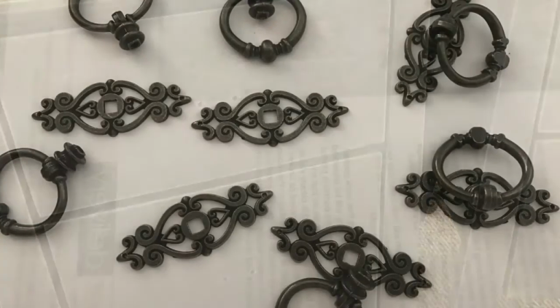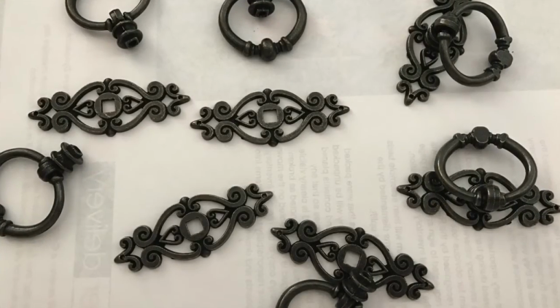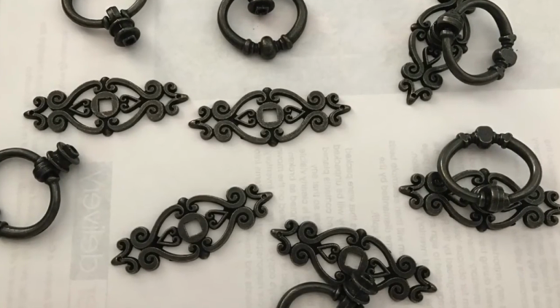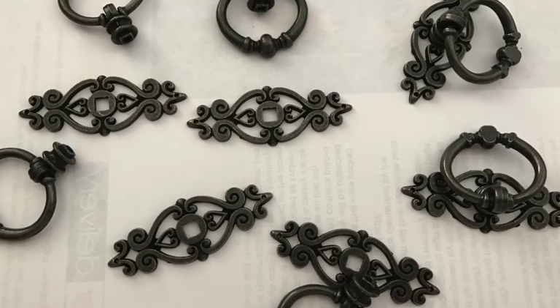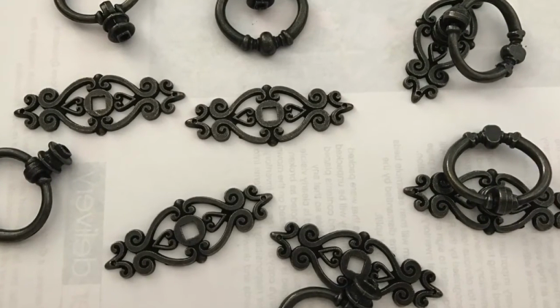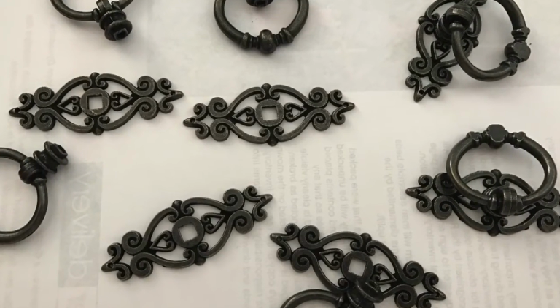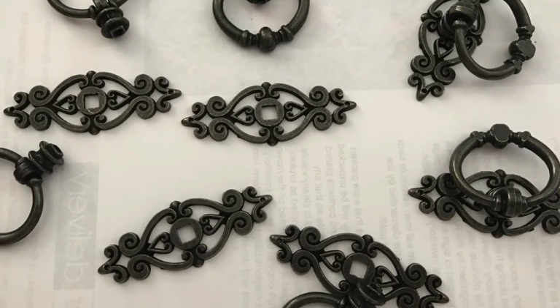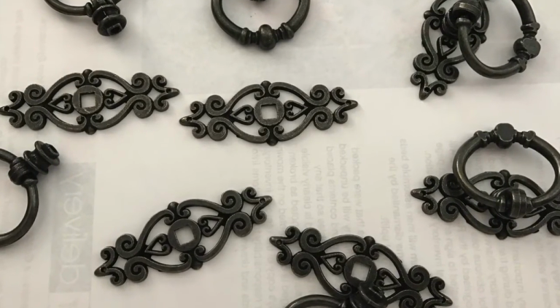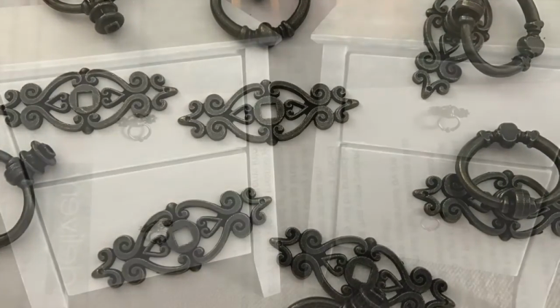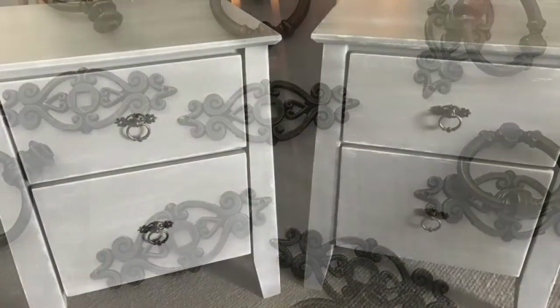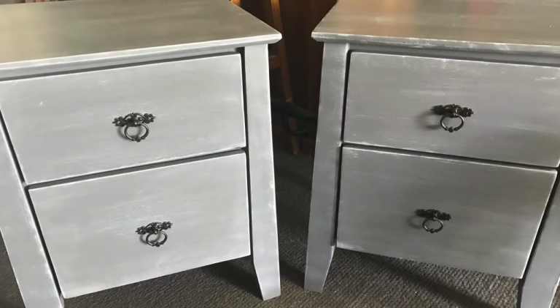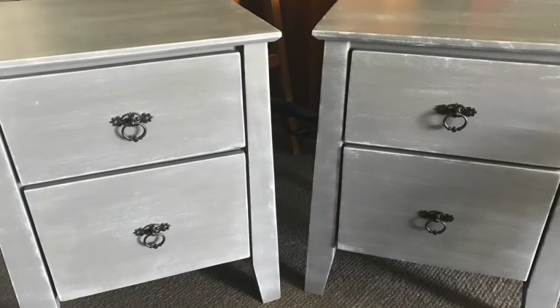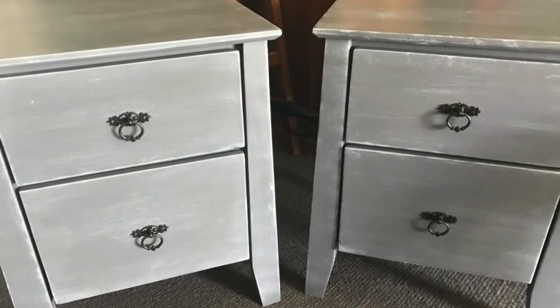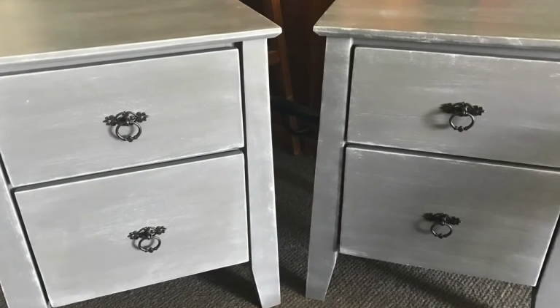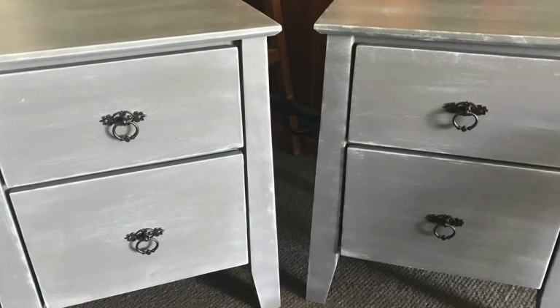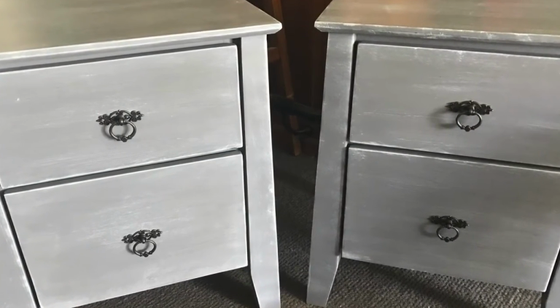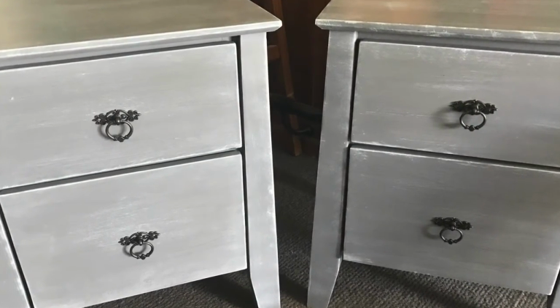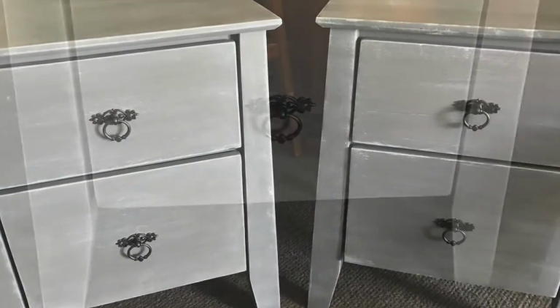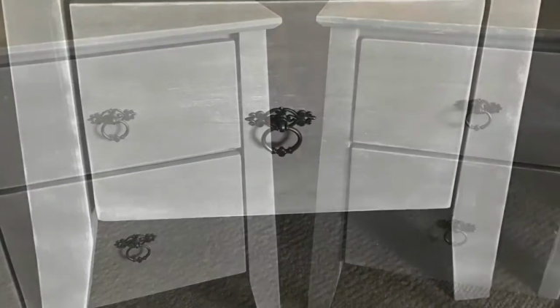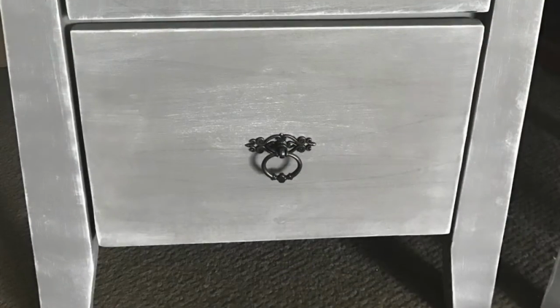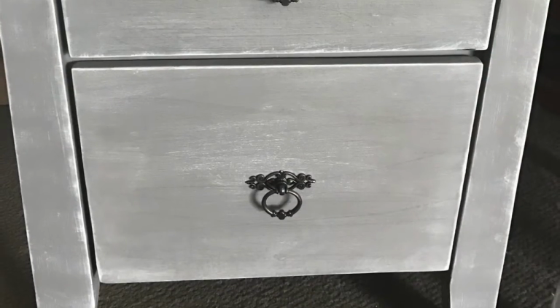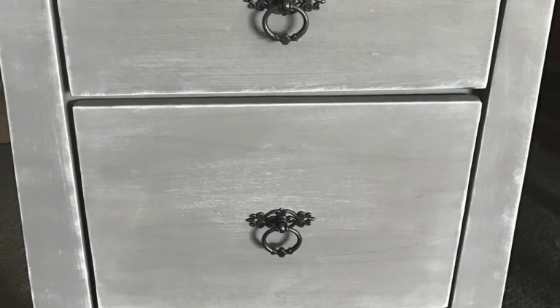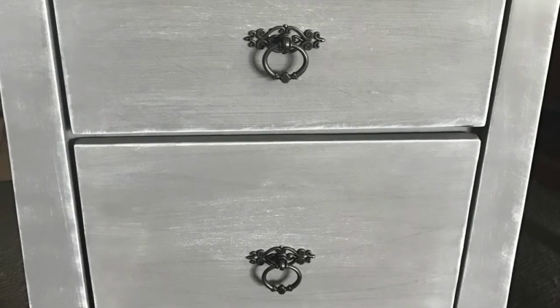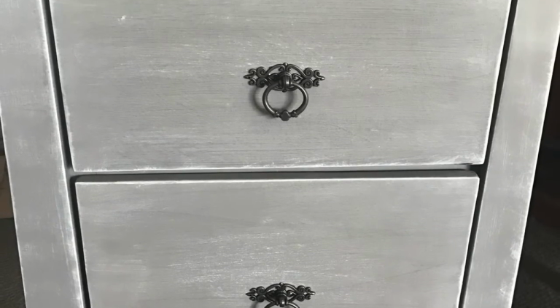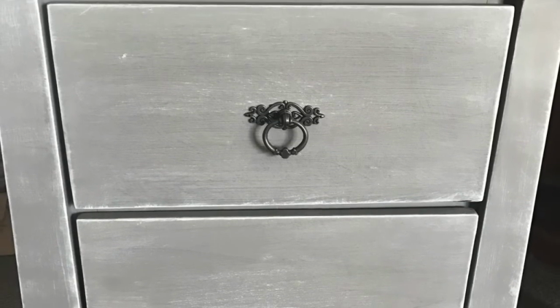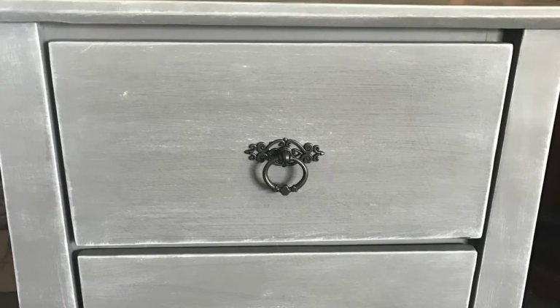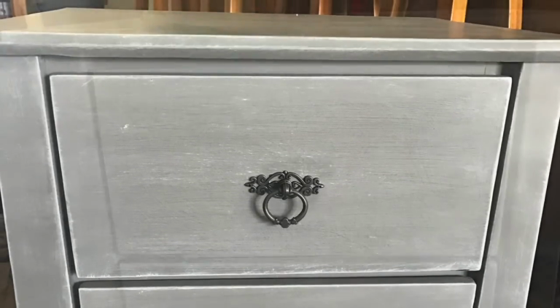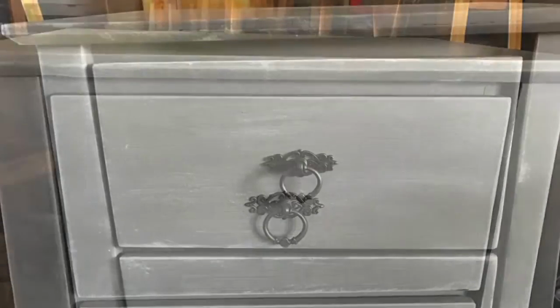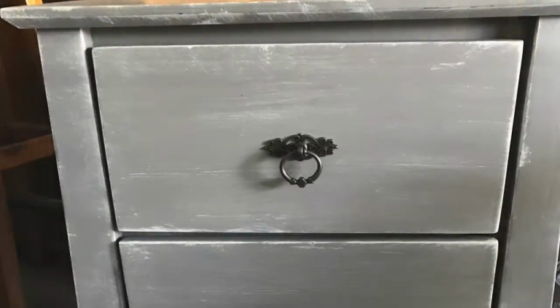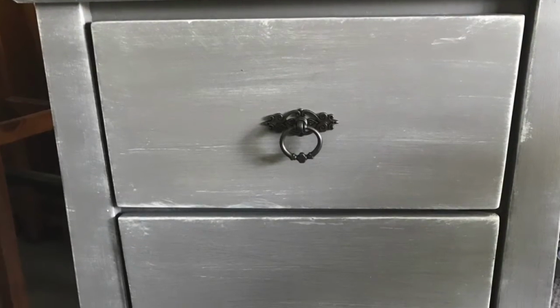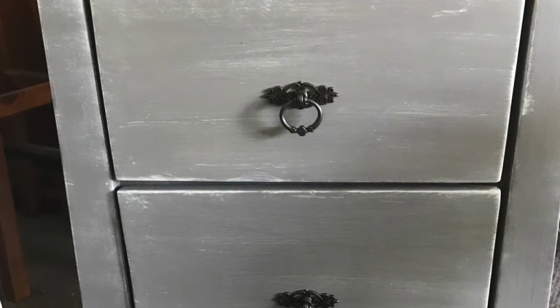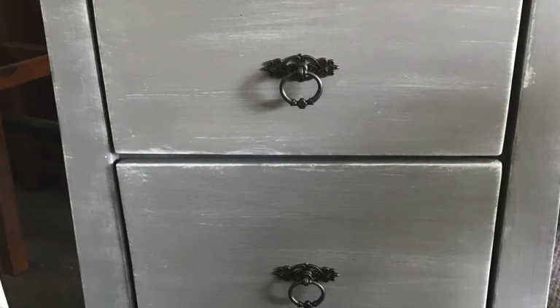These handles here I bought from eBay — they were actually only about $9 for a pack of 10. I think they just finish off the pieces nicely, just to give it that French country charm.